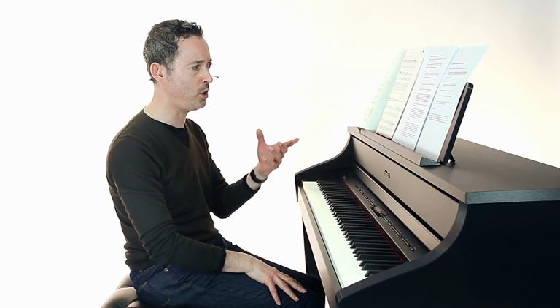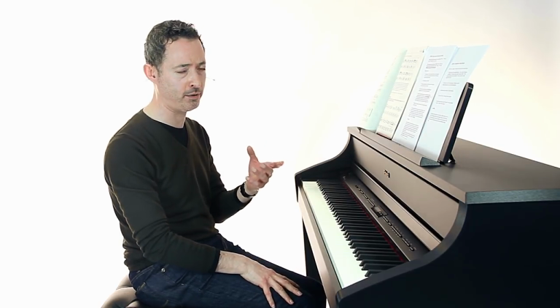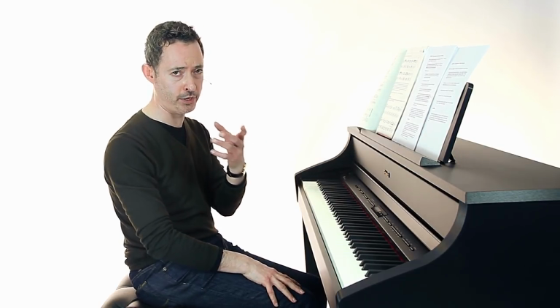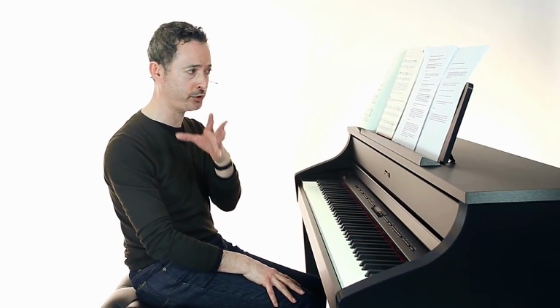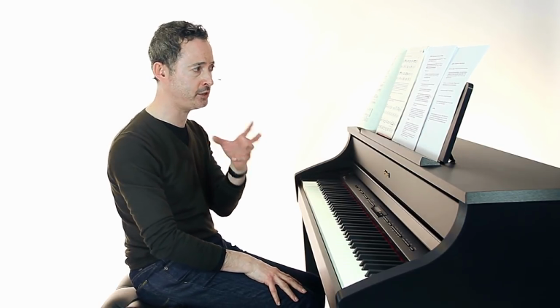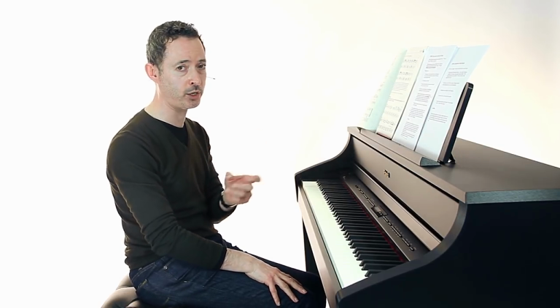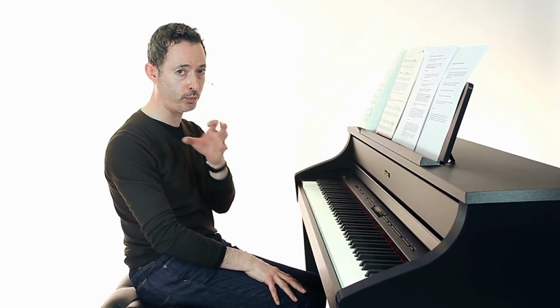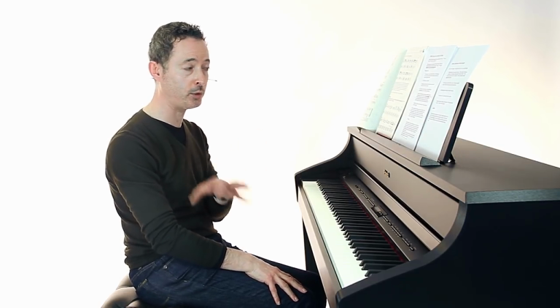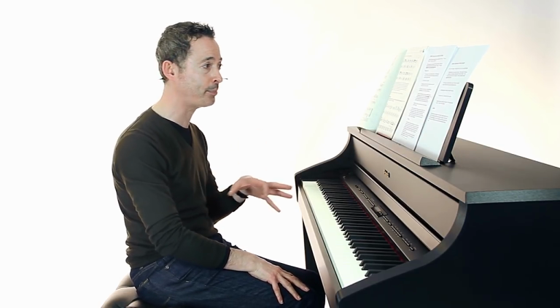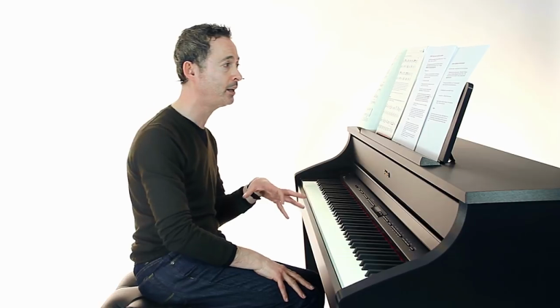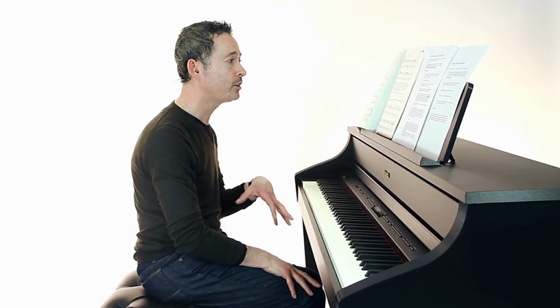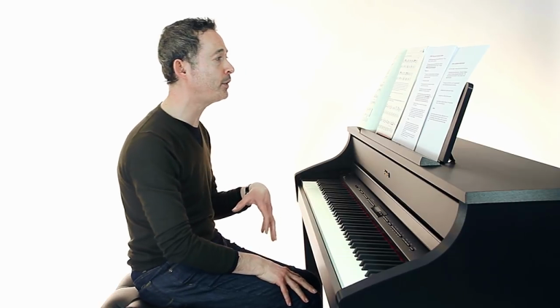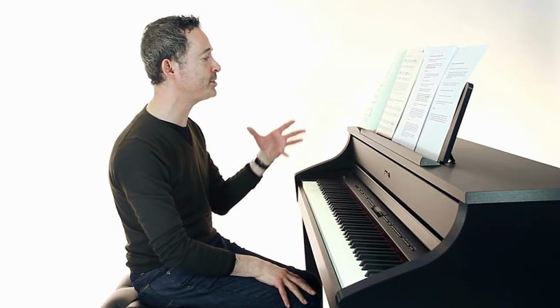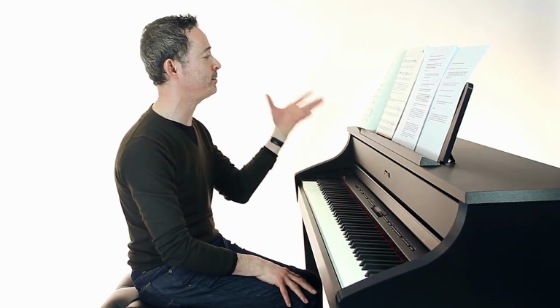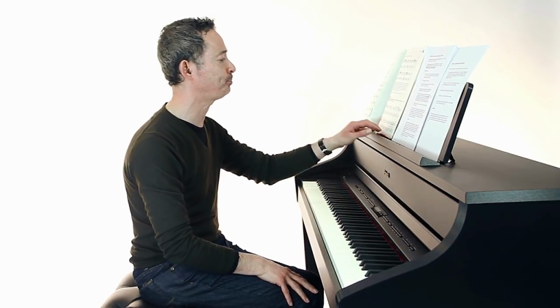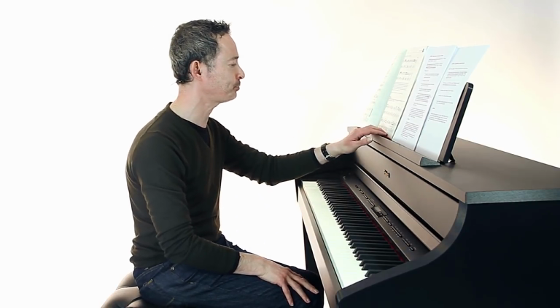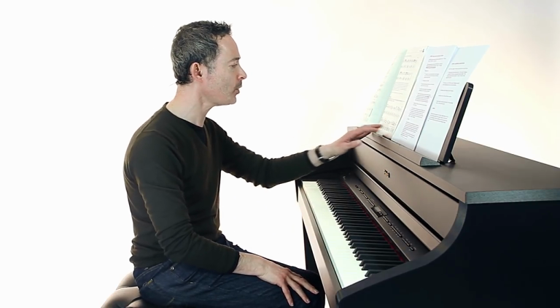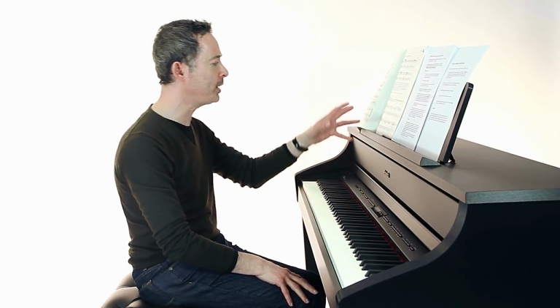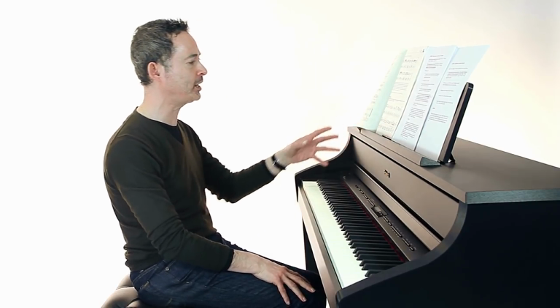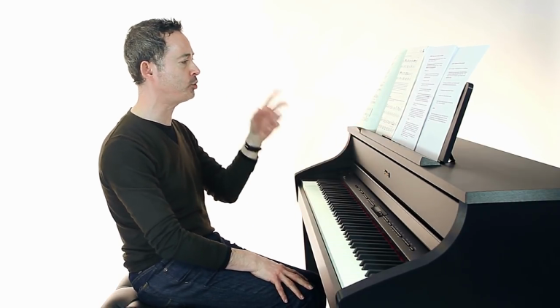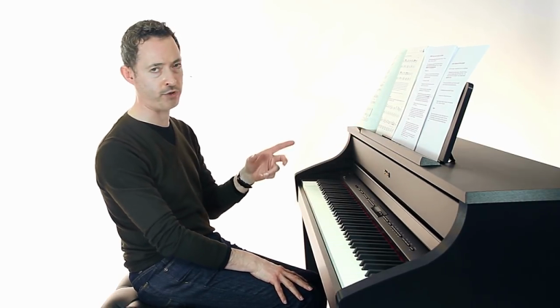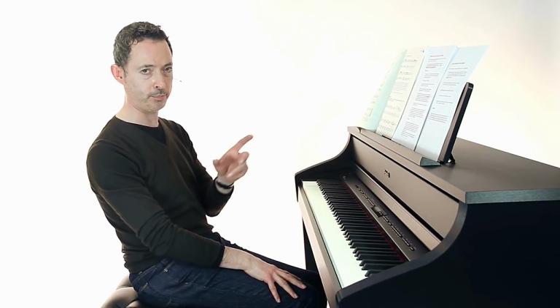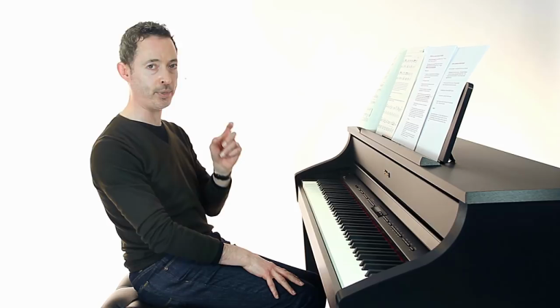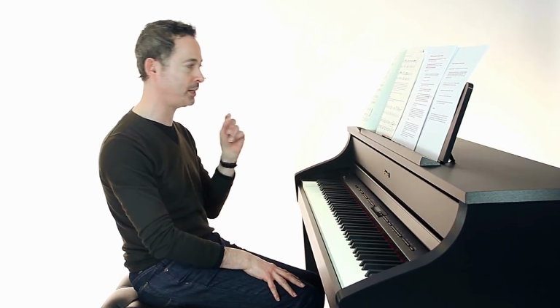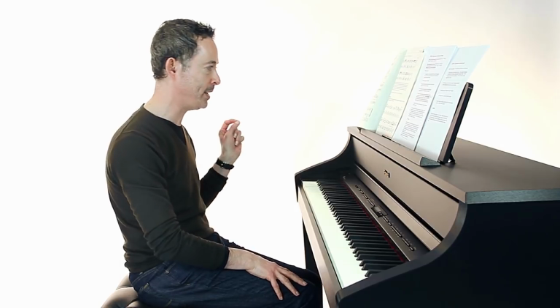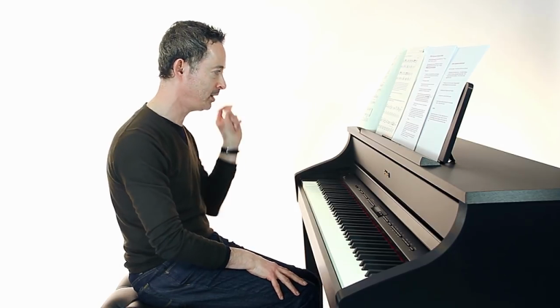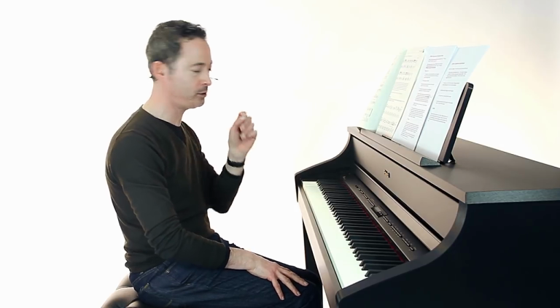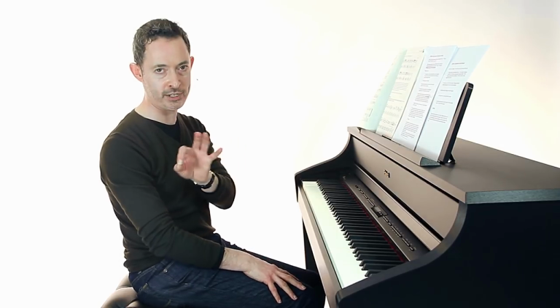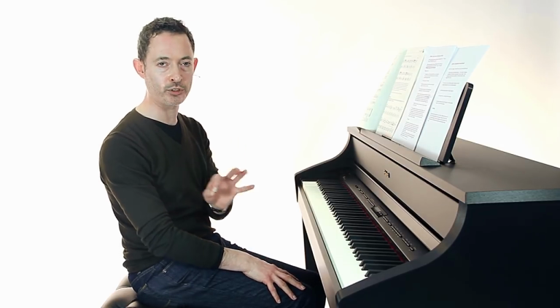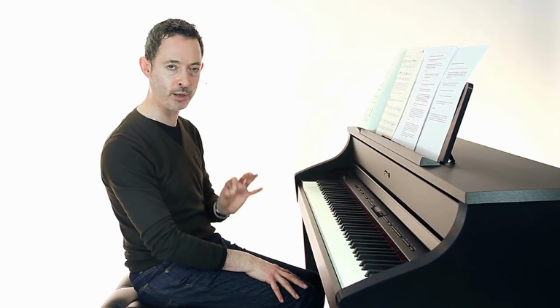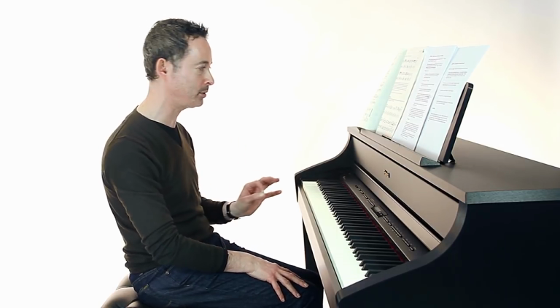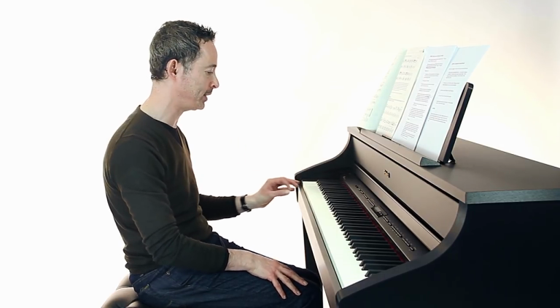A basic tip for working out fingering is to do what I call 'musical mapping.' Let me demonstrate by playing a short extract — a little piece by Clementi — to show you exactly what I mean by musical mapping.